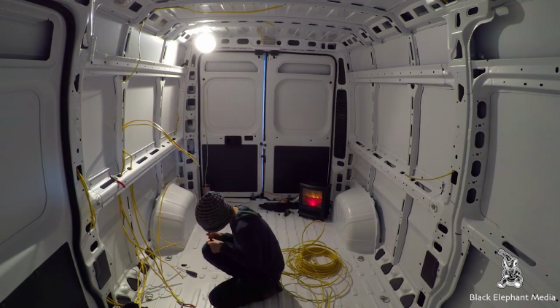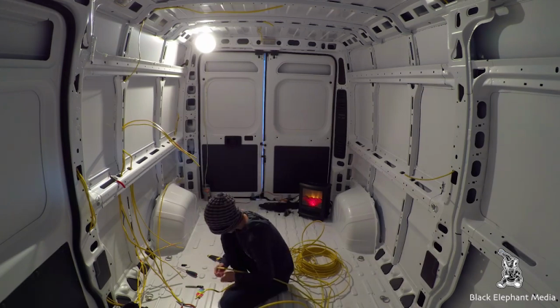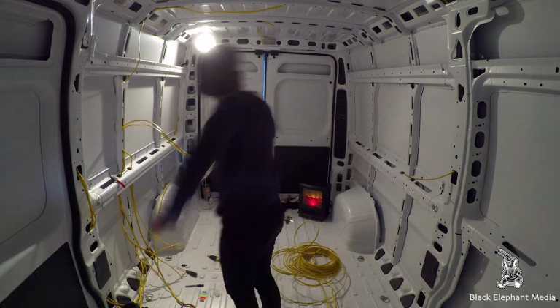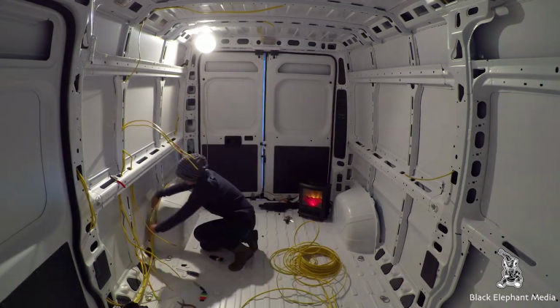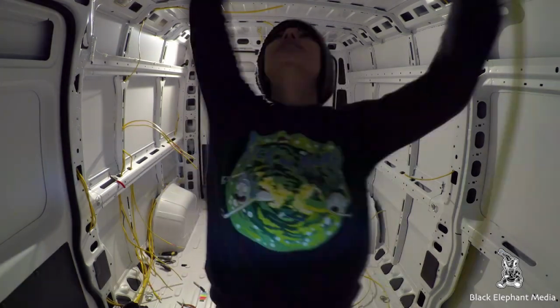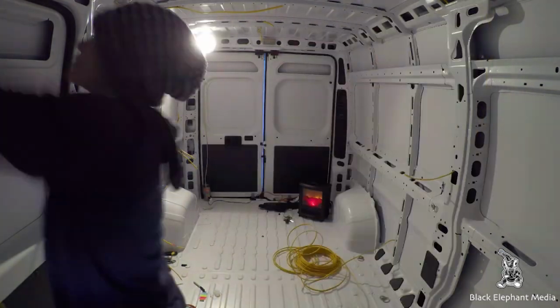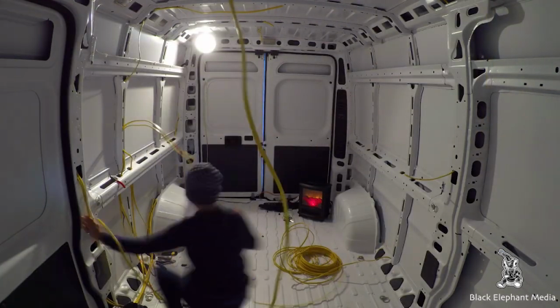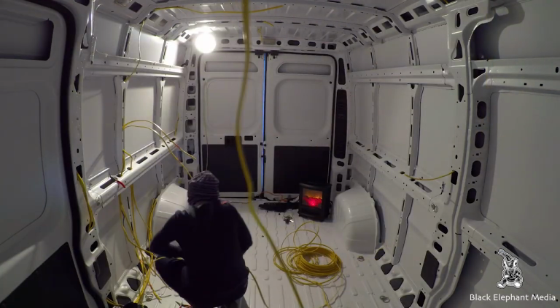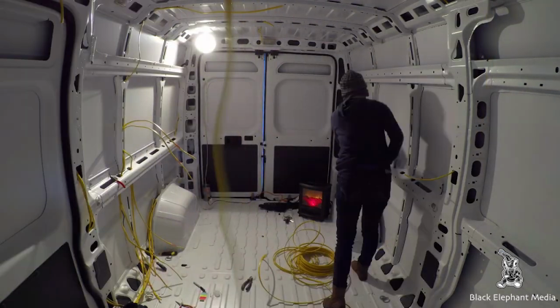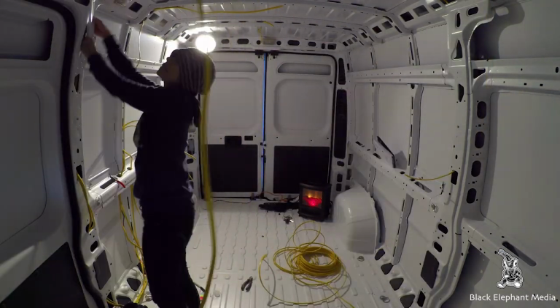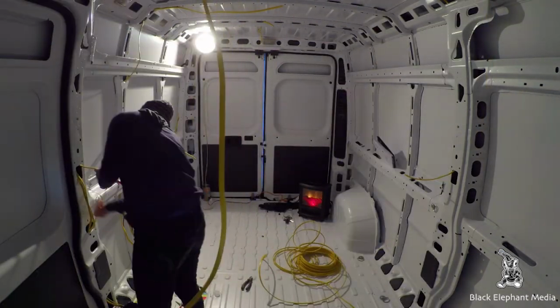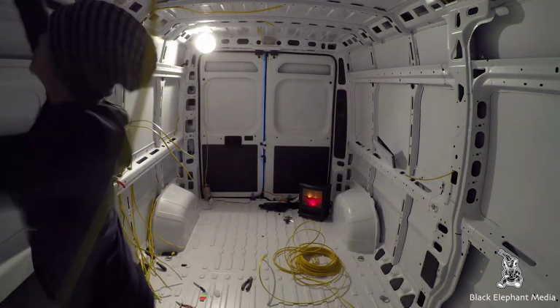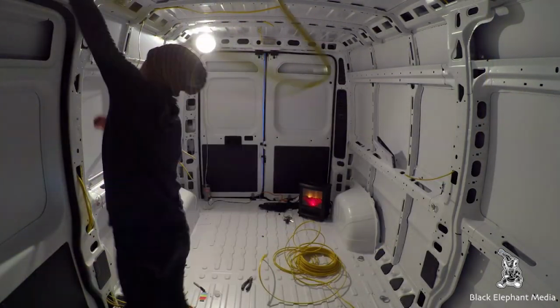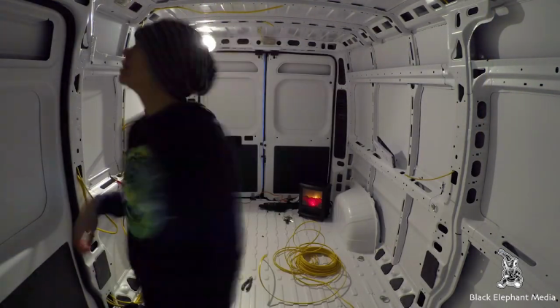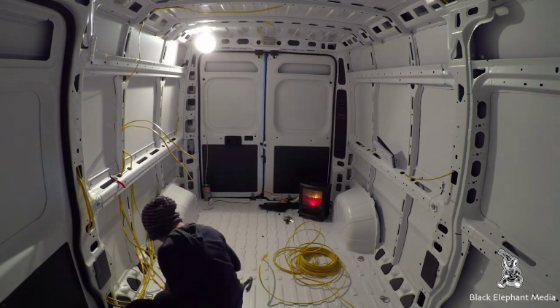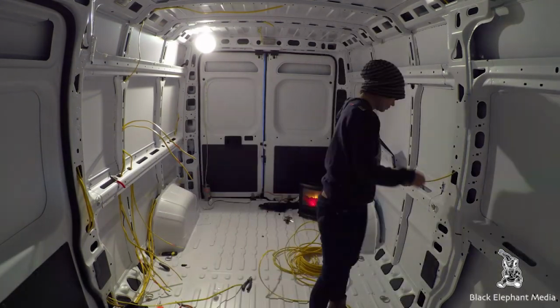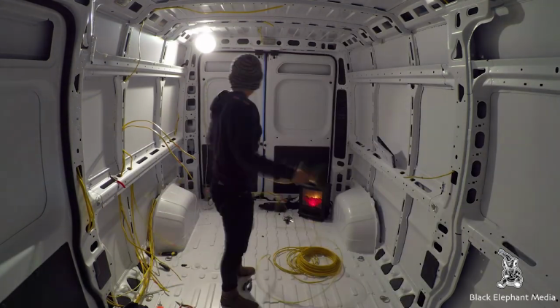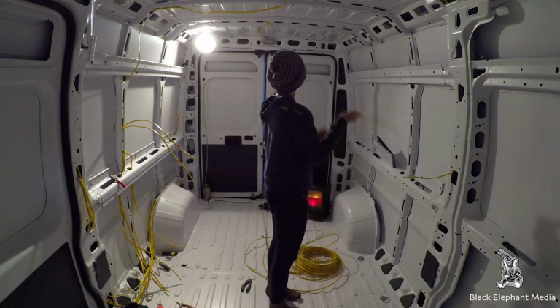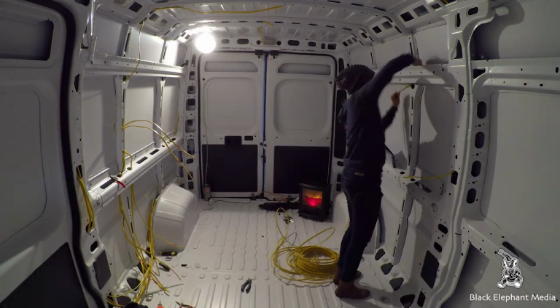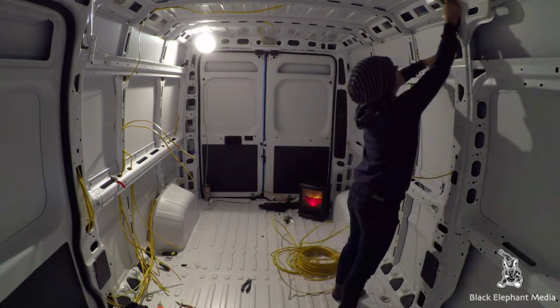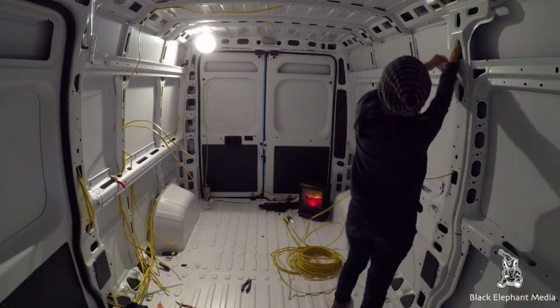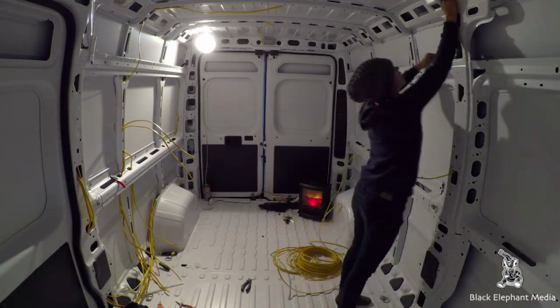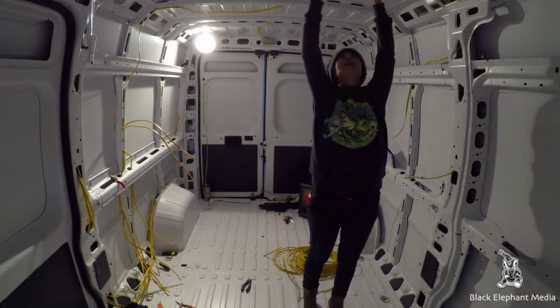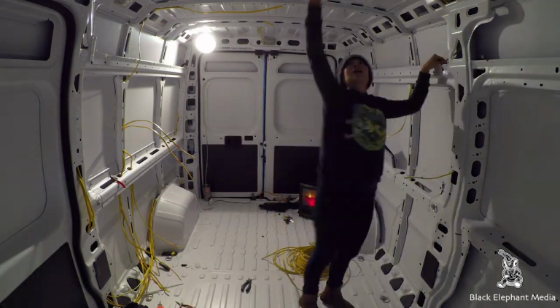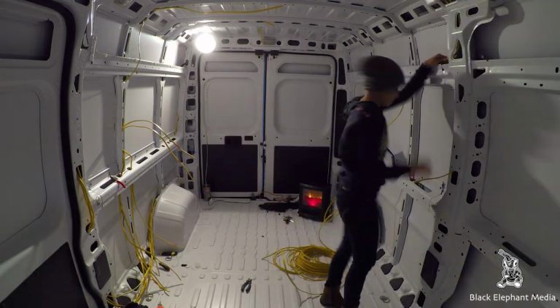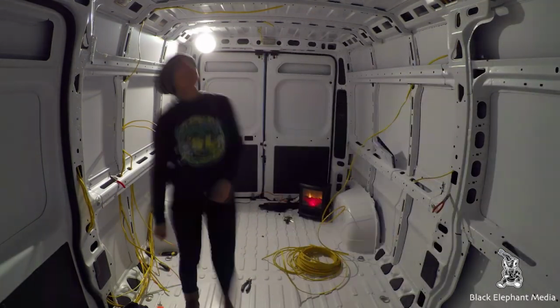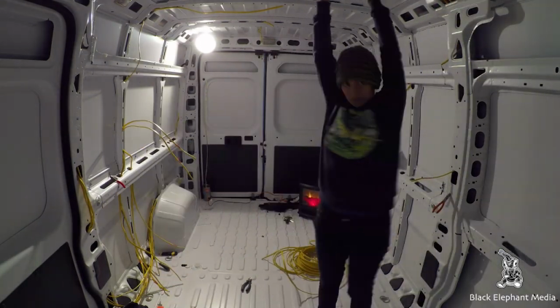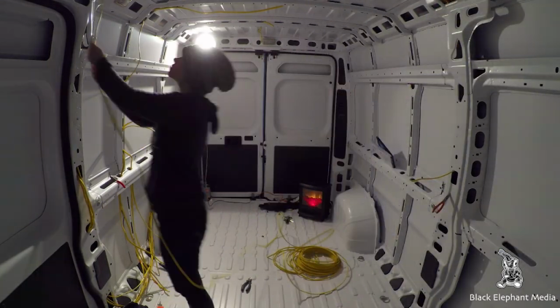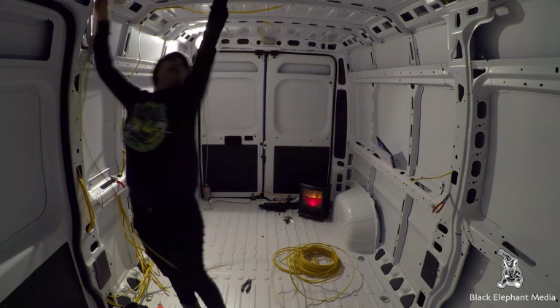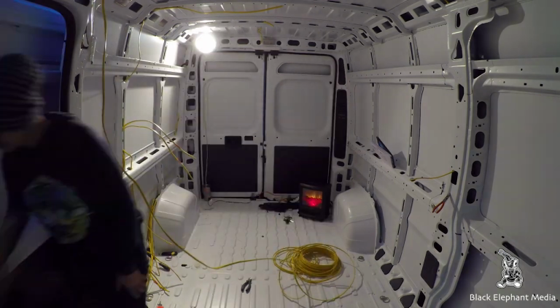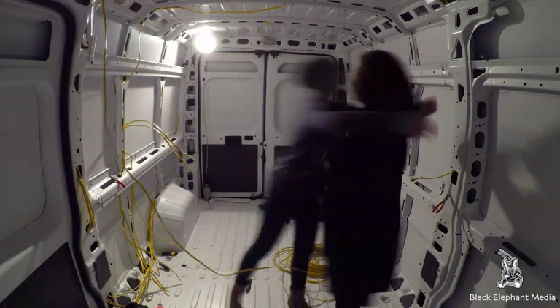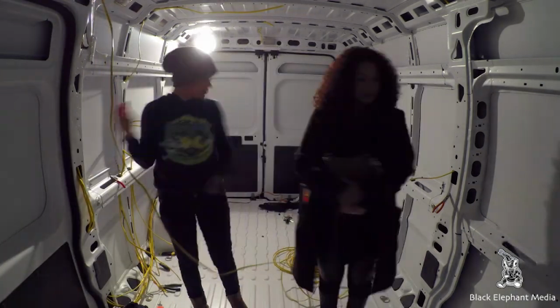One thing we recommend before running the electrical lines is to make sure you label all of them. We ran about 17 lines in our van and having them labeled is going to make it much easier when connecting the lines to the actual plugs.